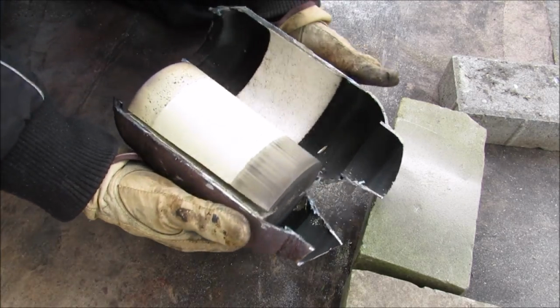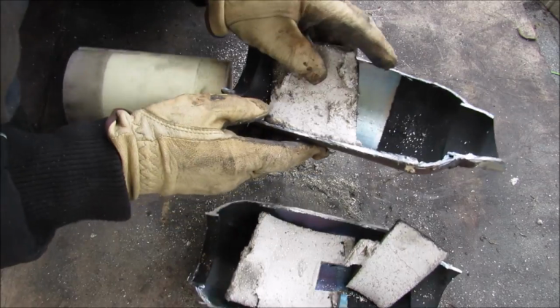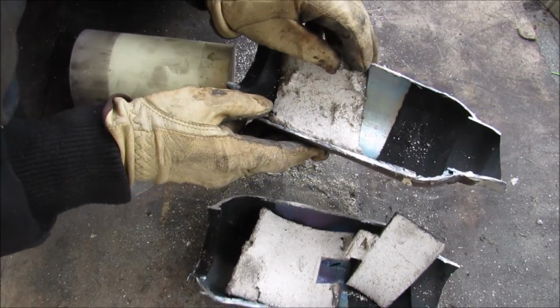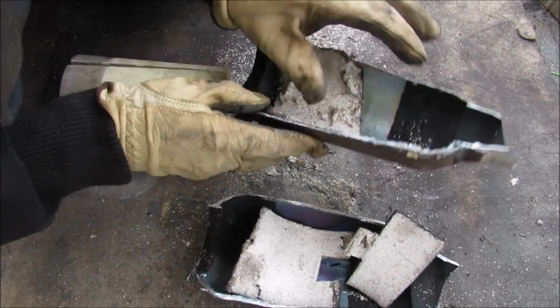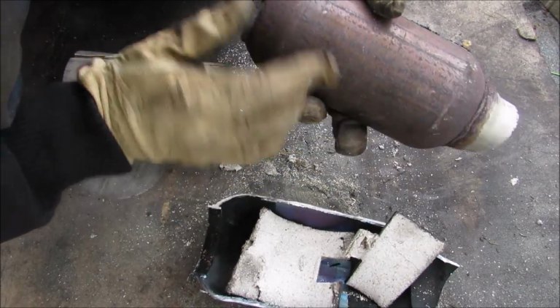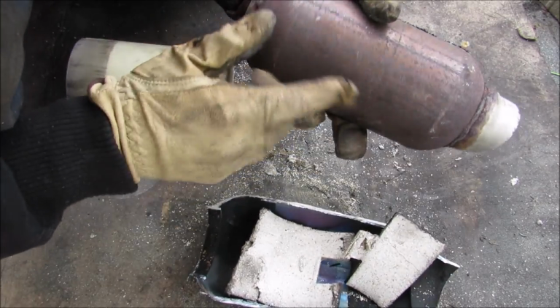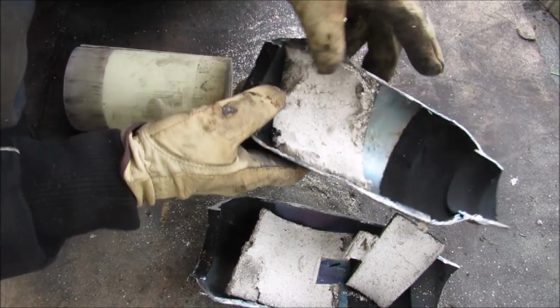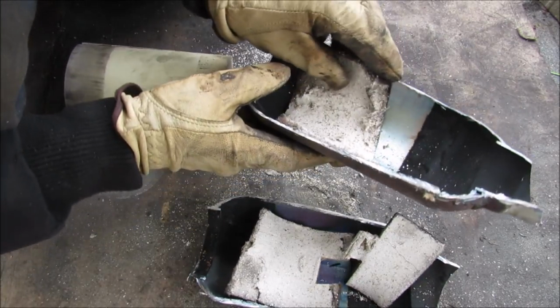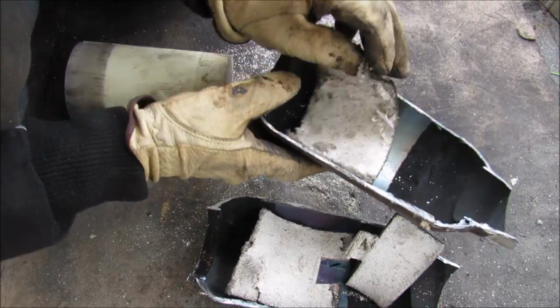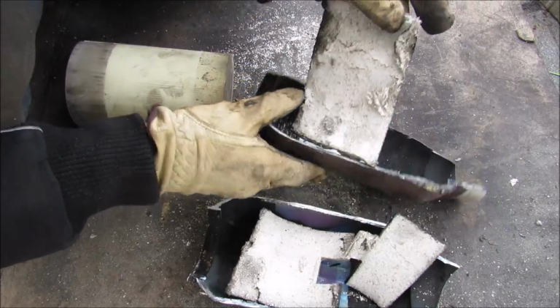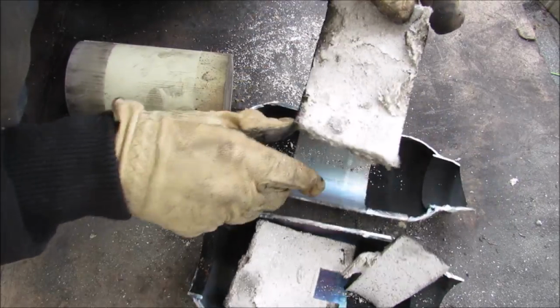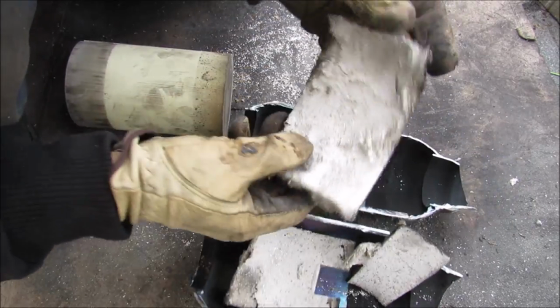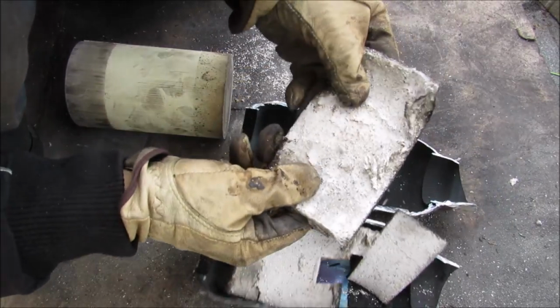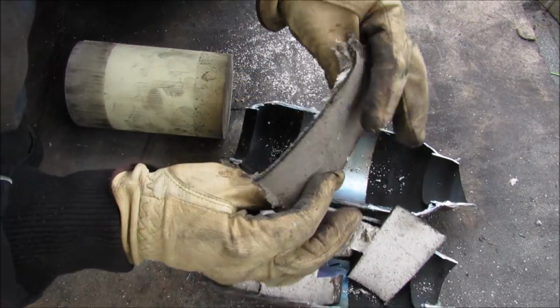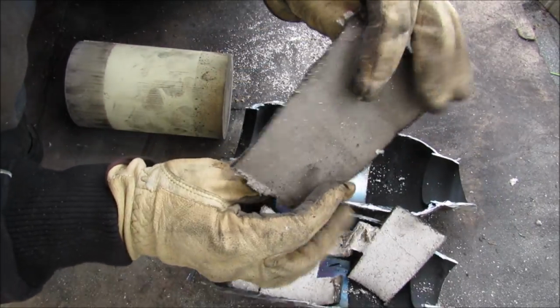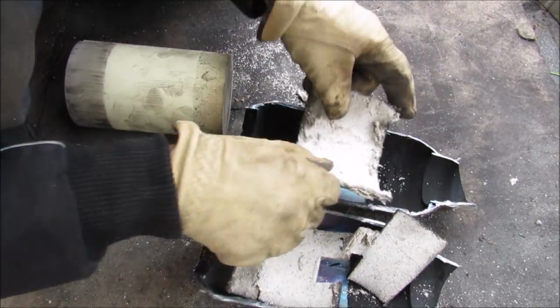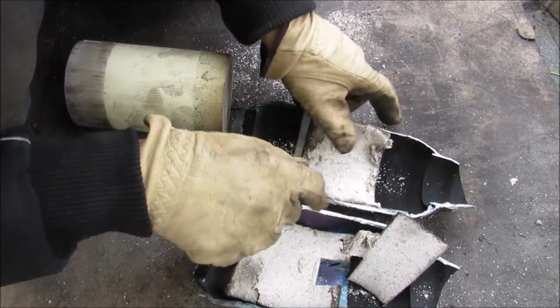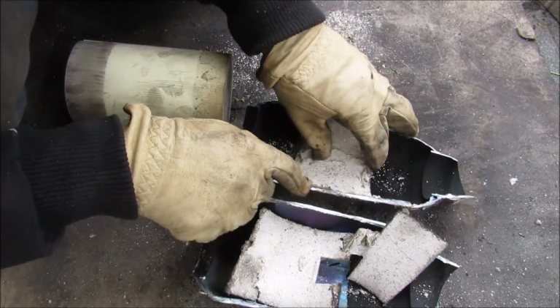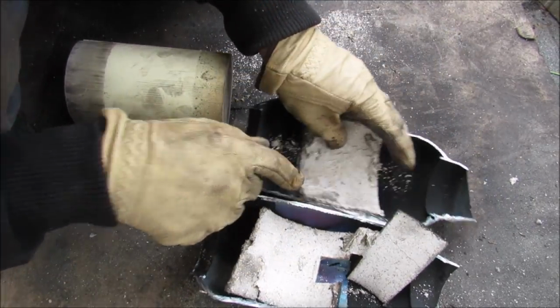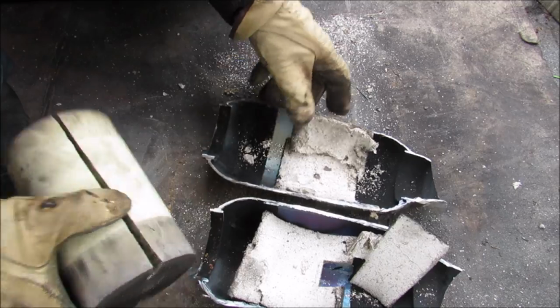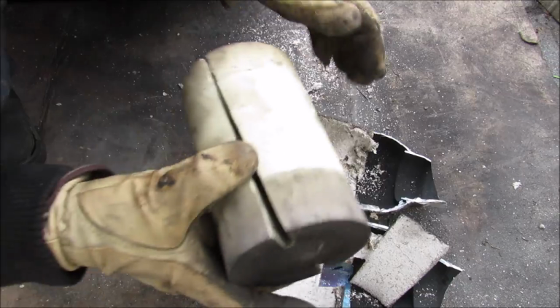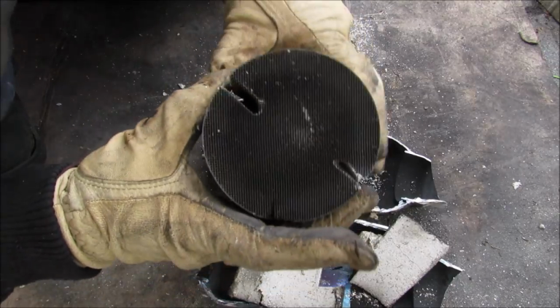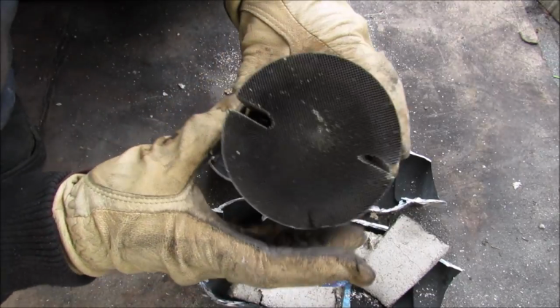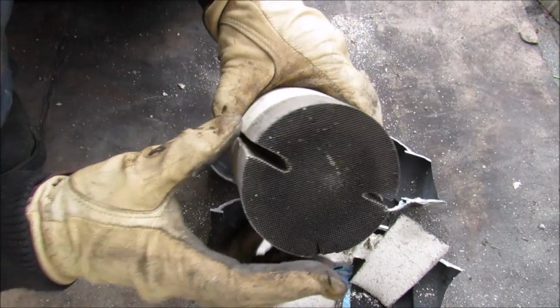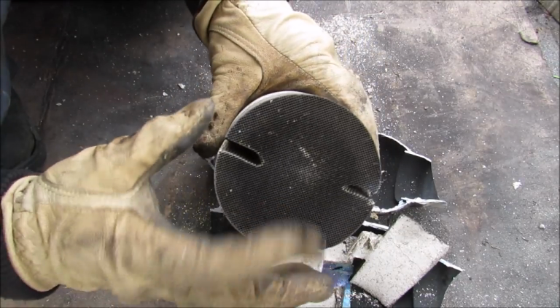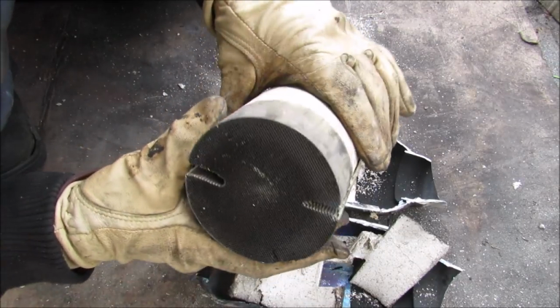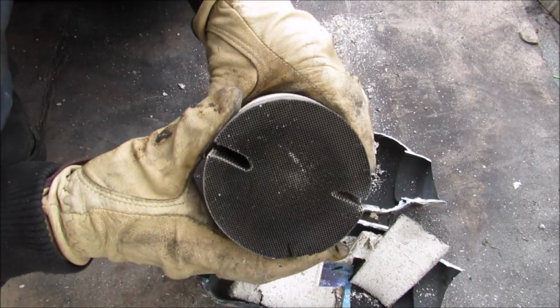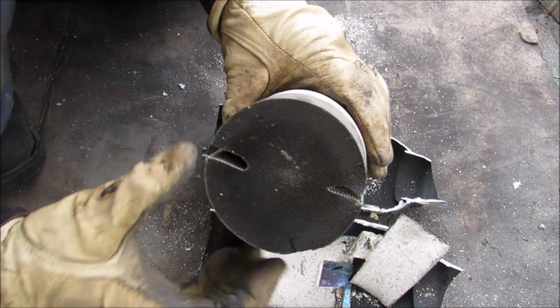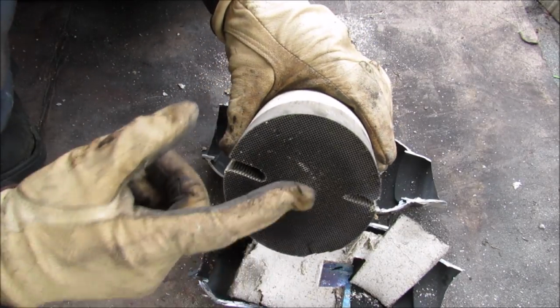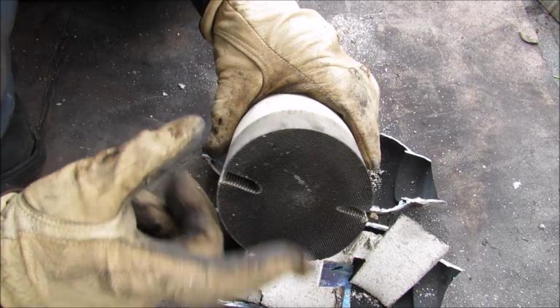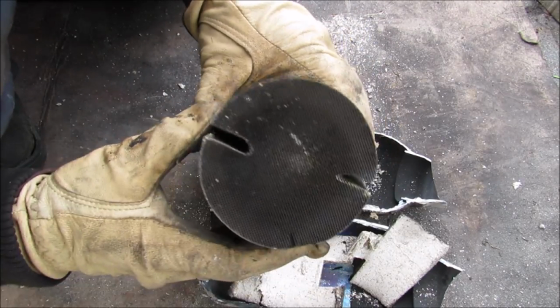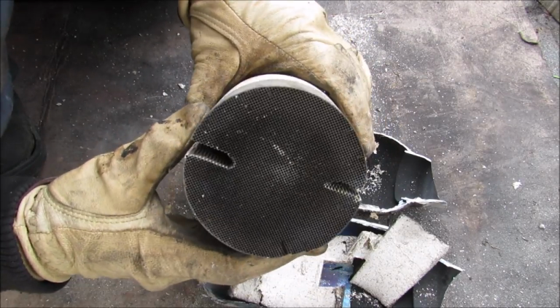Inside the catalytic converter we've got the shell, and then inside the shell there's a felt-like material that lines the outside. And then you've got the catalyst, which is this honeycomb-shaped thing. The exhaust gases flow through here.